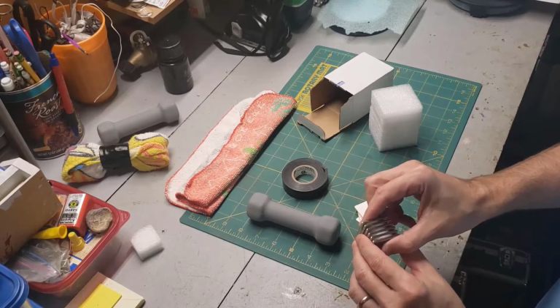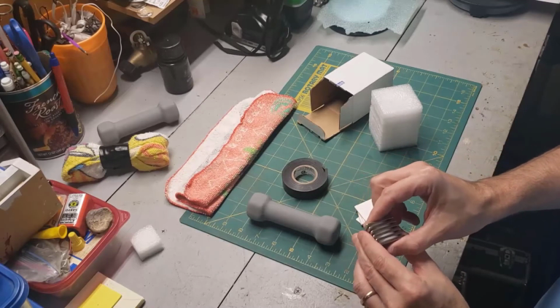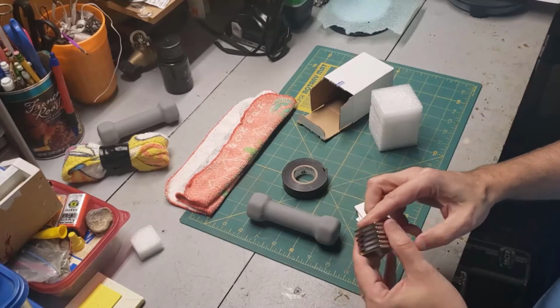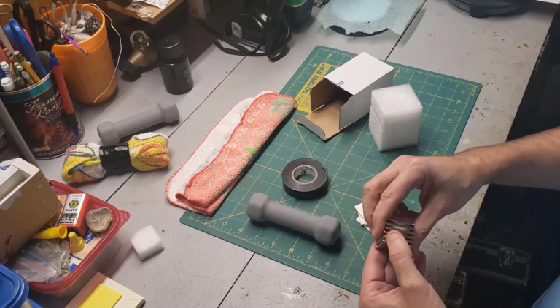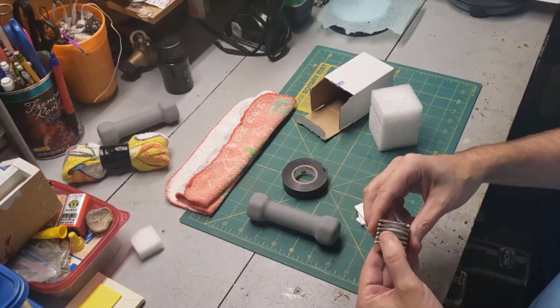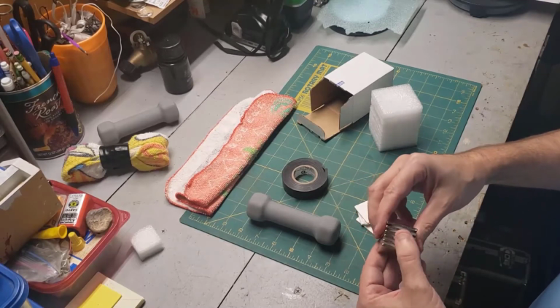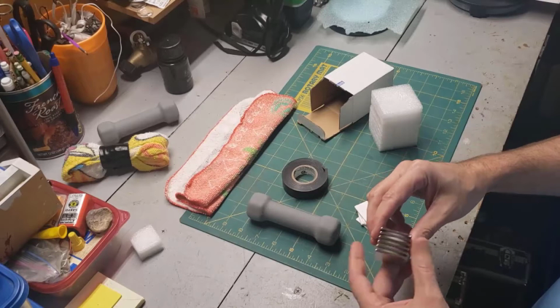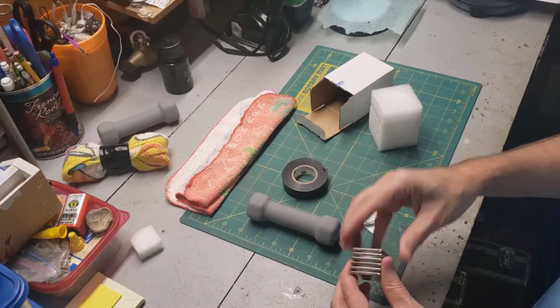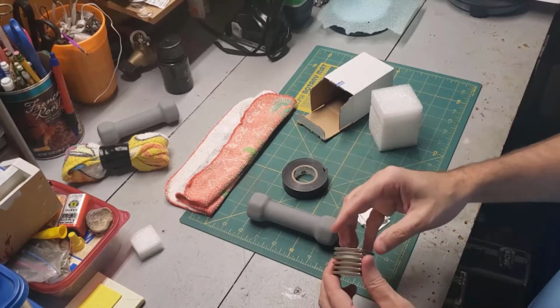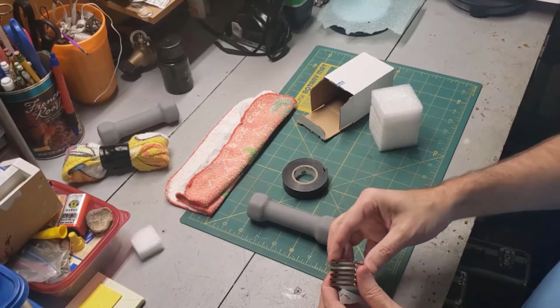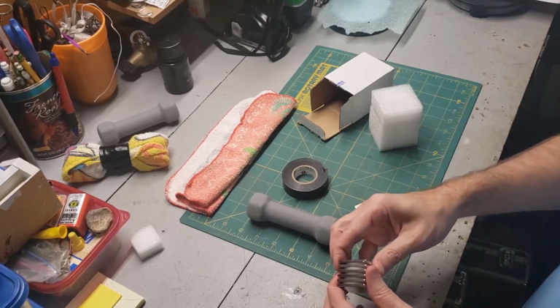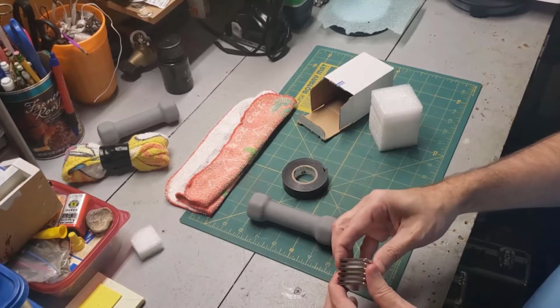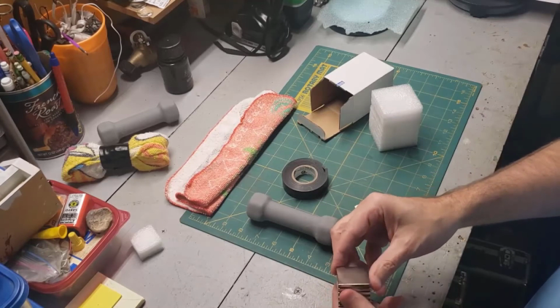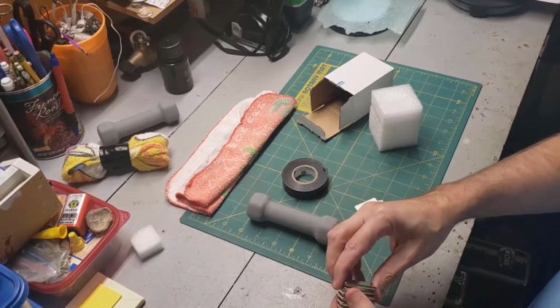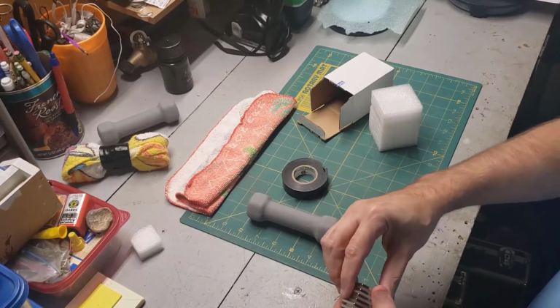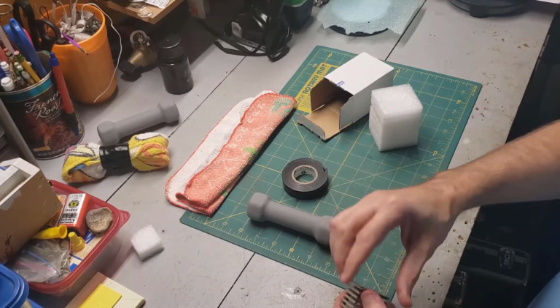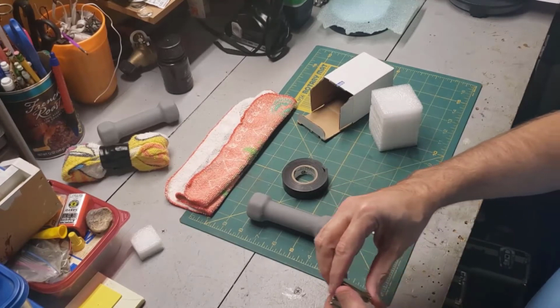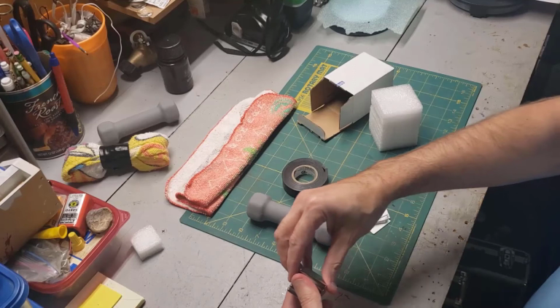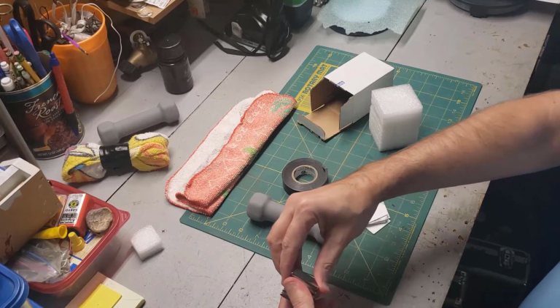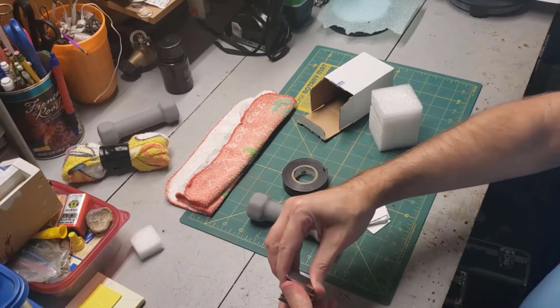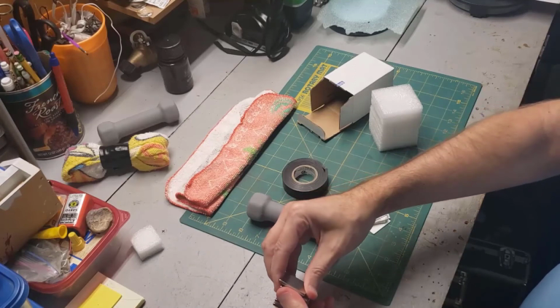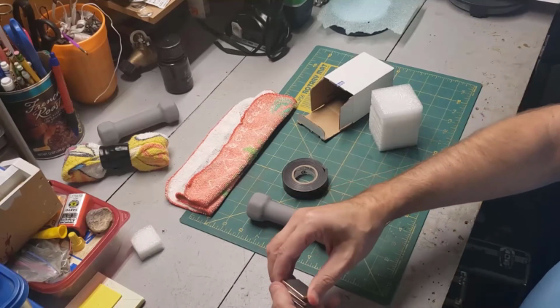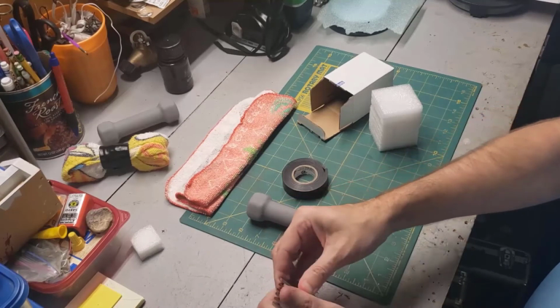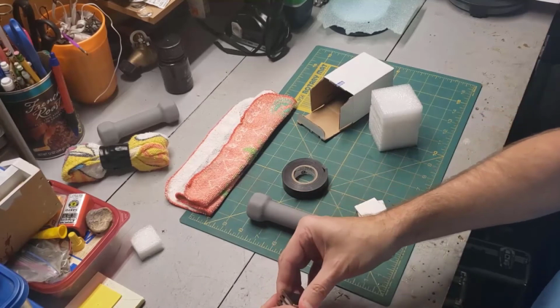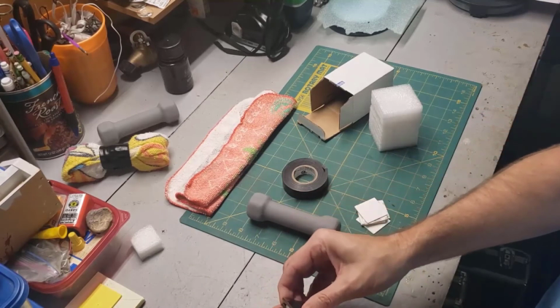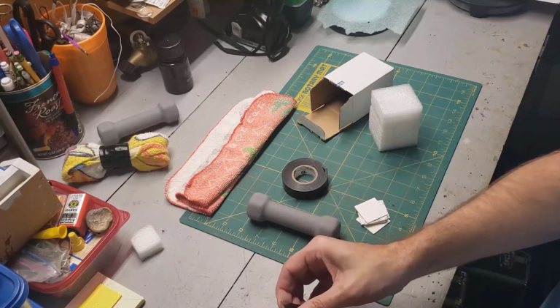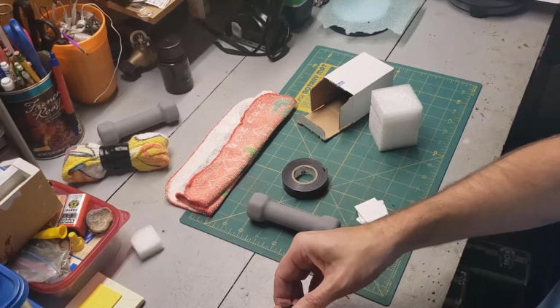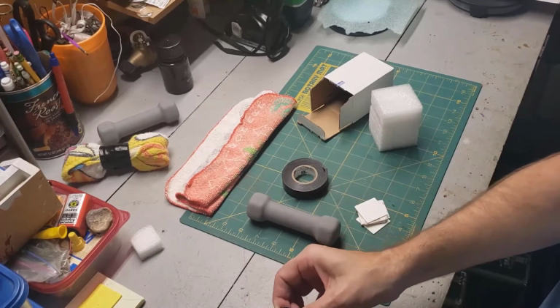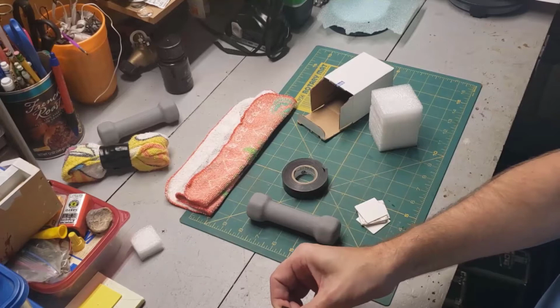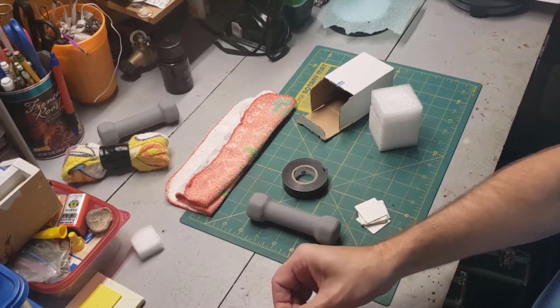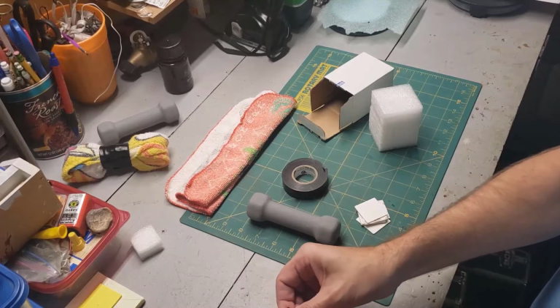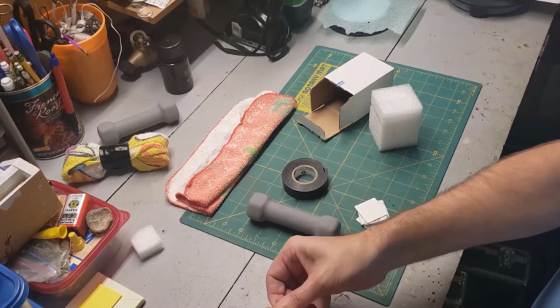If they were all attached to each other, it would be very hard to get these apart. So be very careful — don't get two of them close to each other. I'm going to try to get one off. These are very tight.